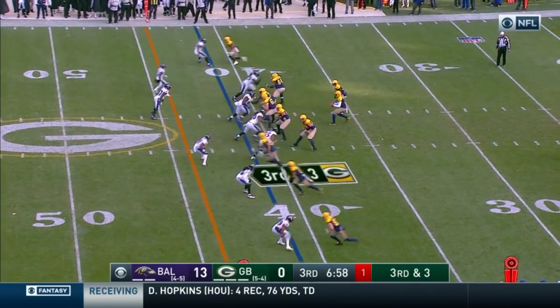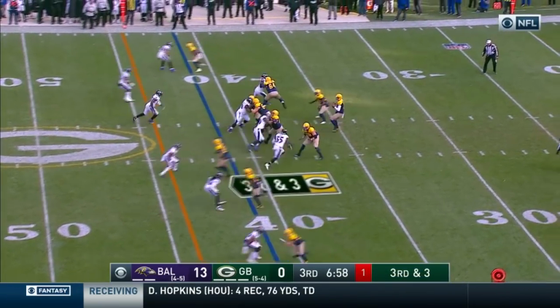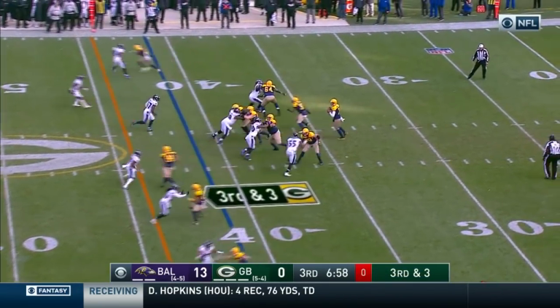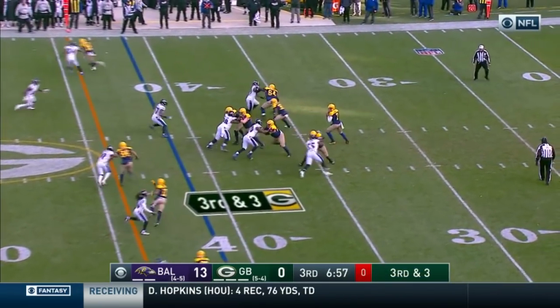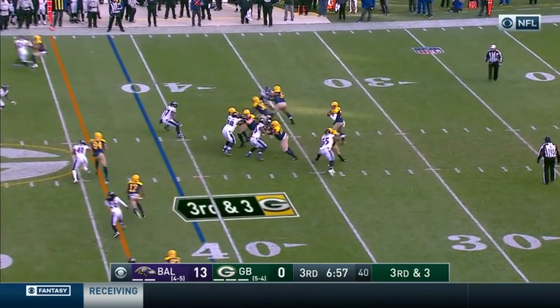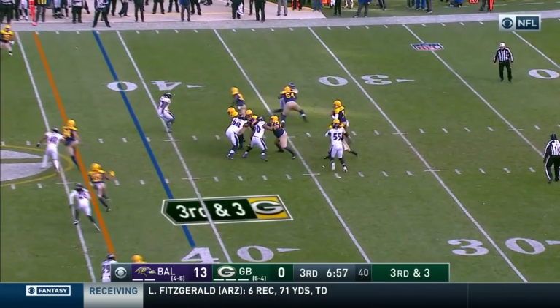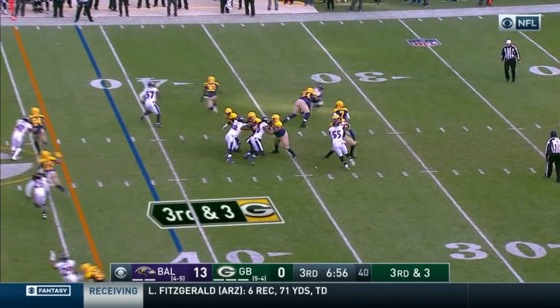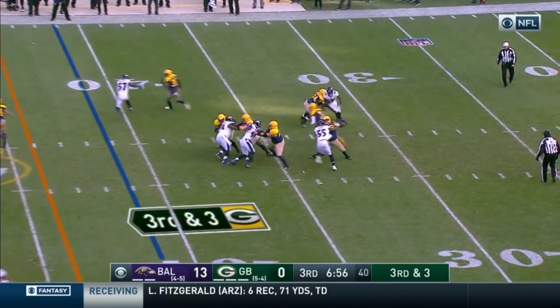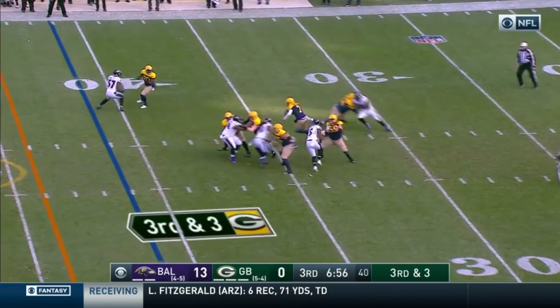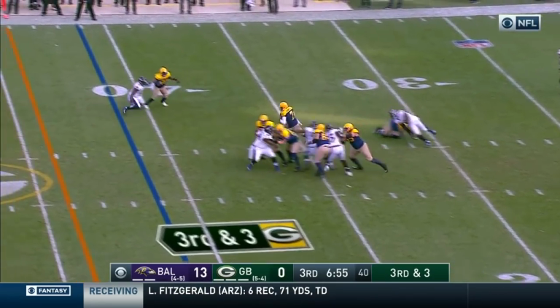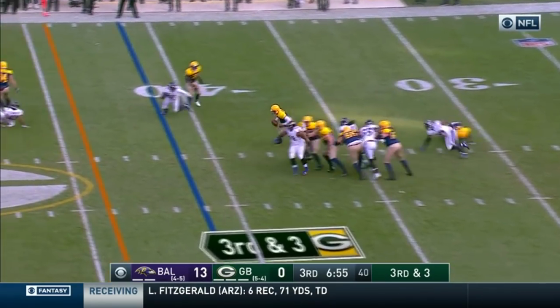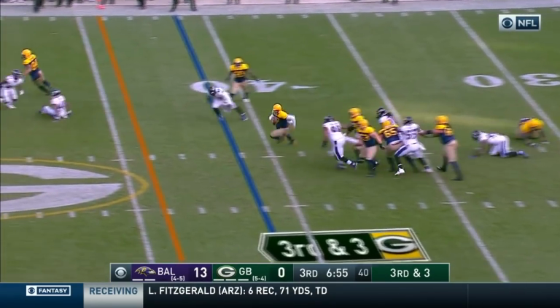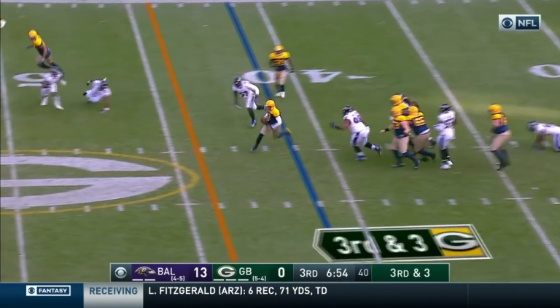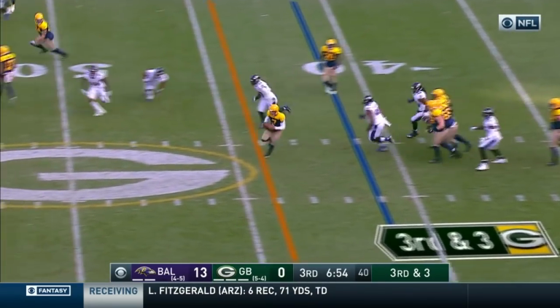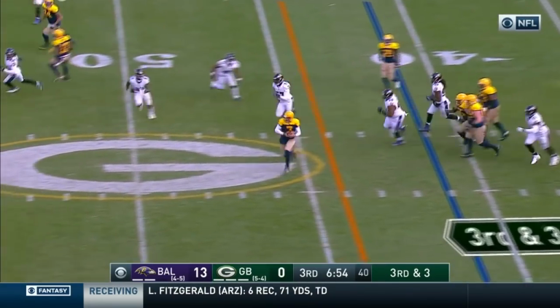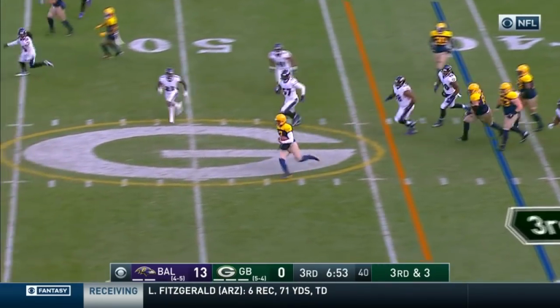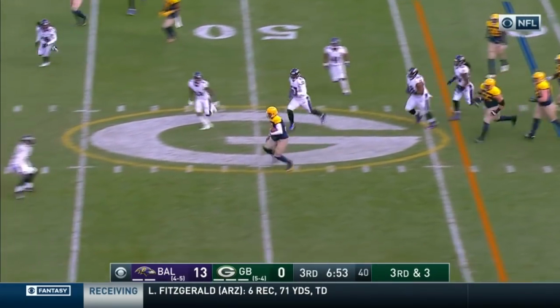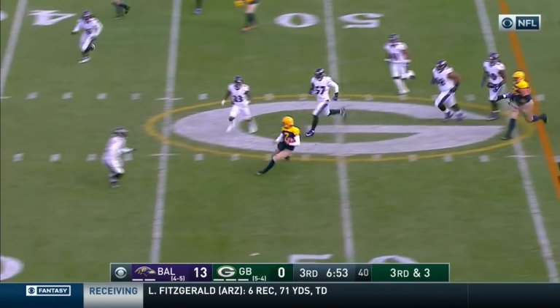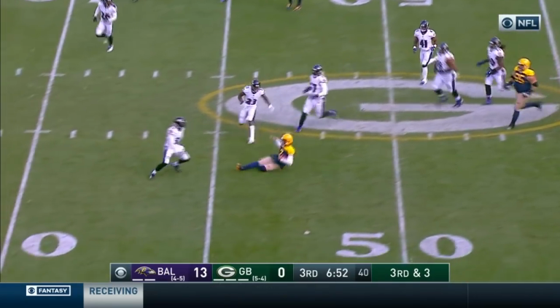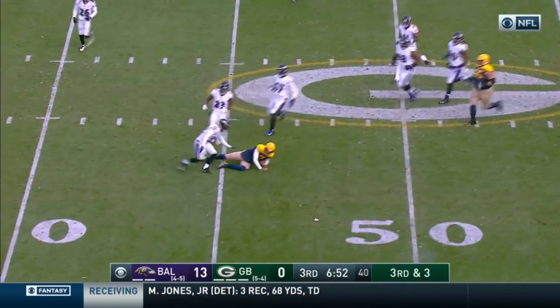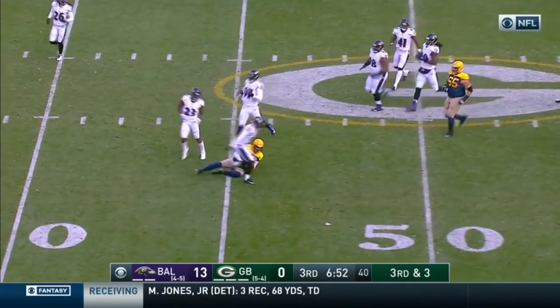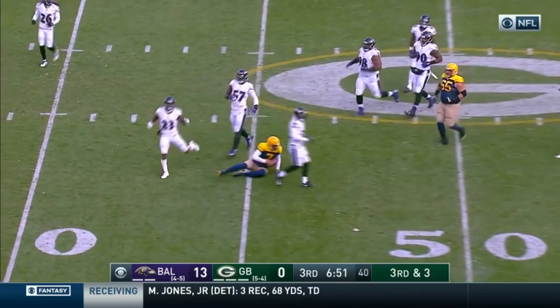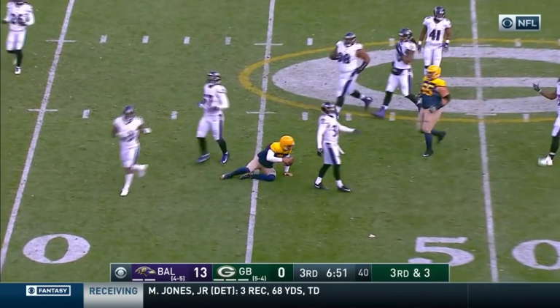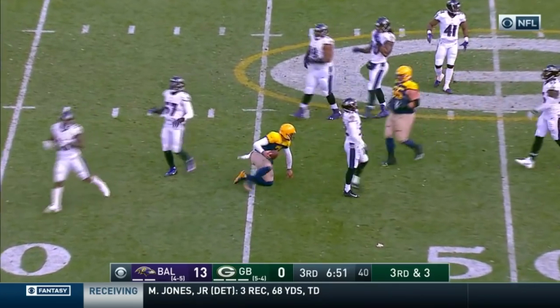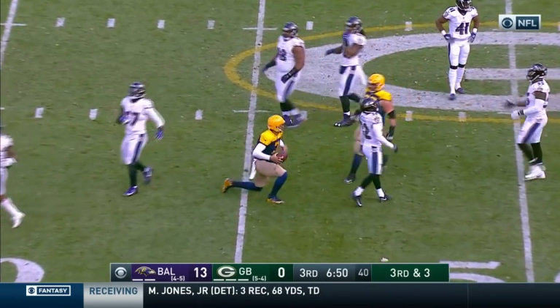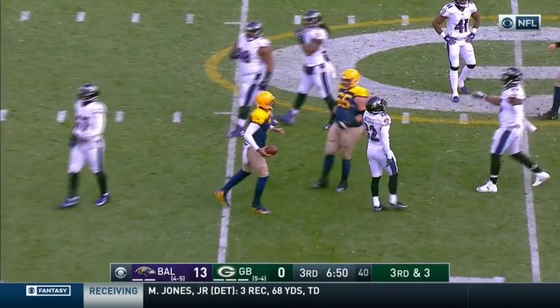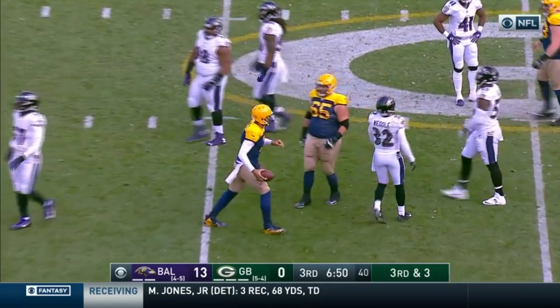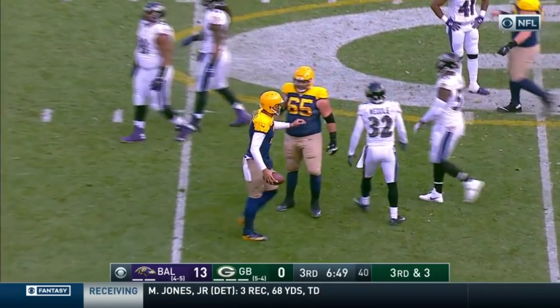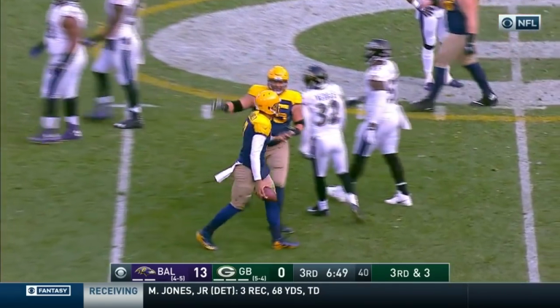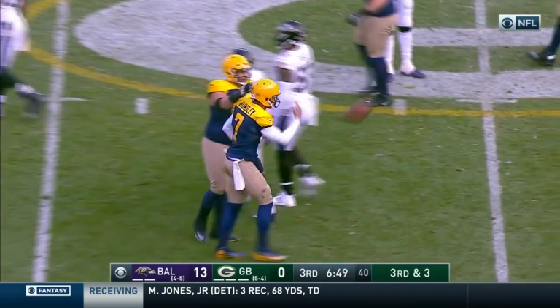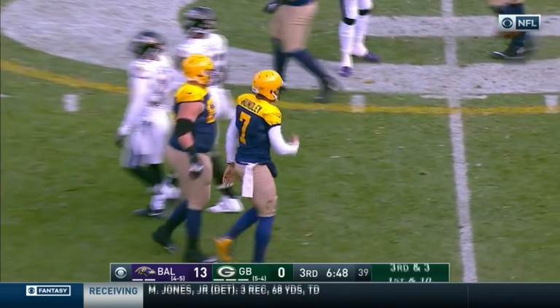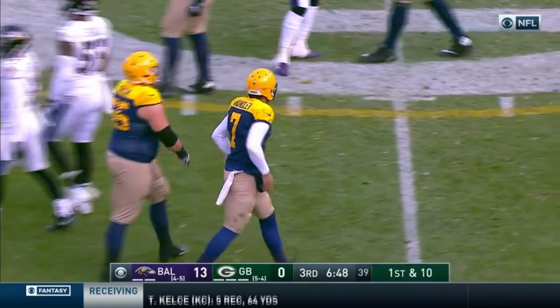Third and three. Williams out of the backfield, here comes Hundley on the move — he's got the first down! And he slides to the 46-yard line.